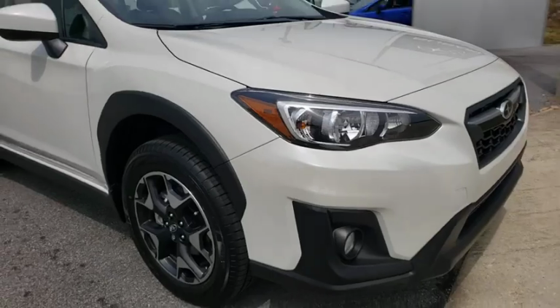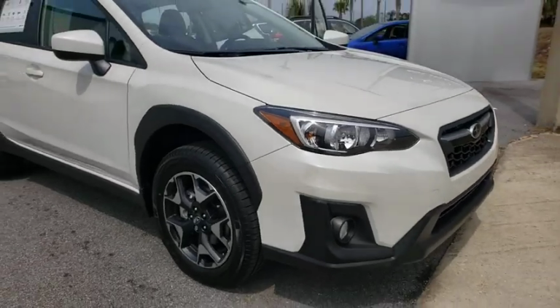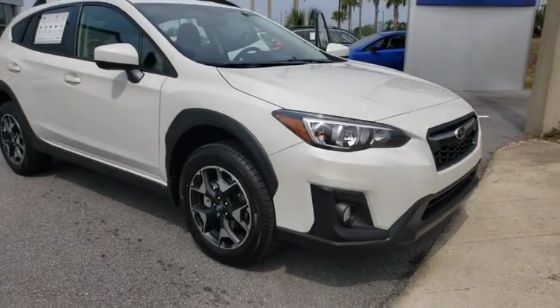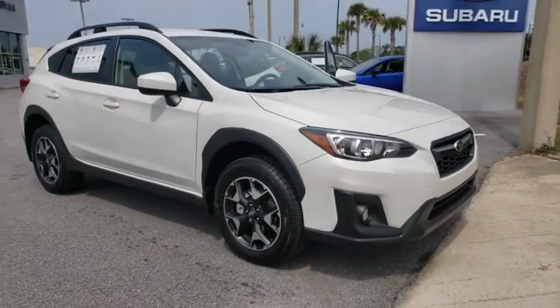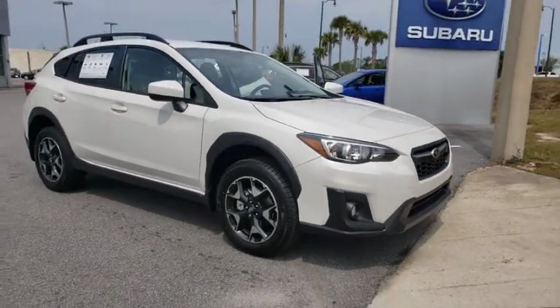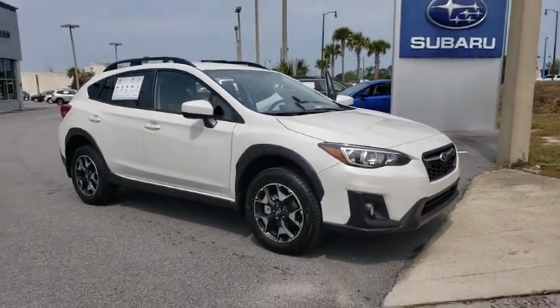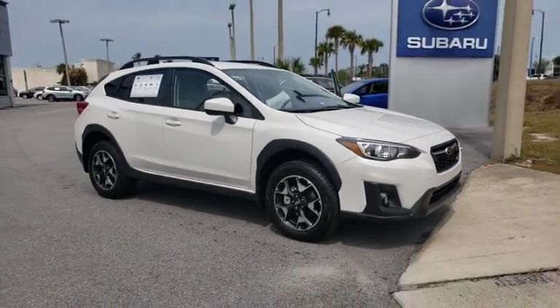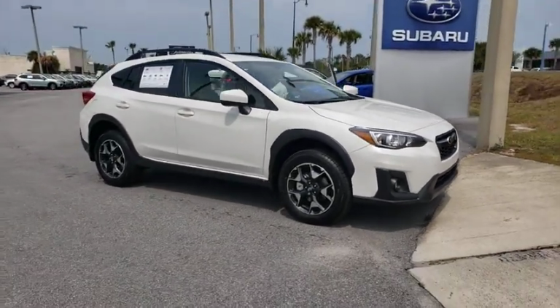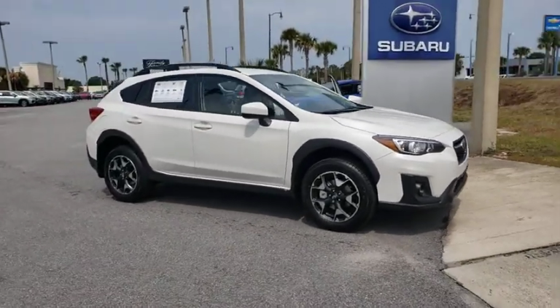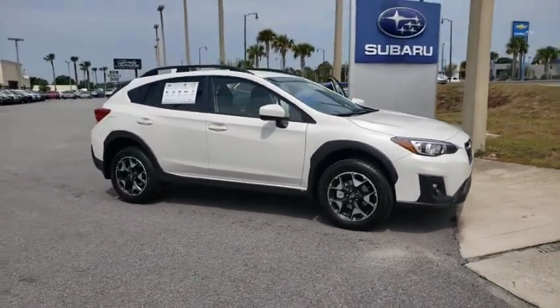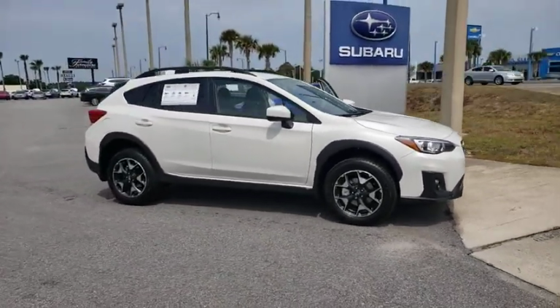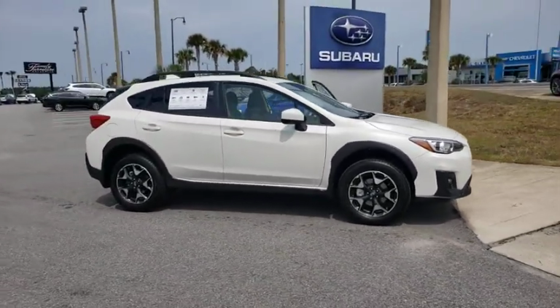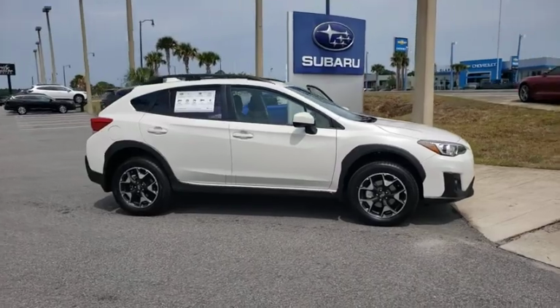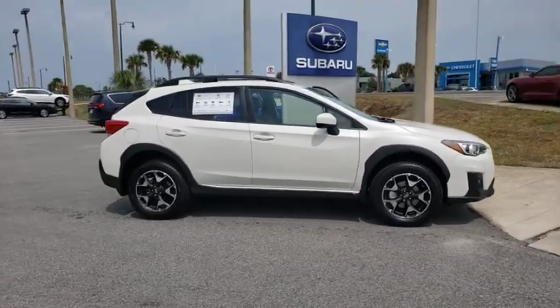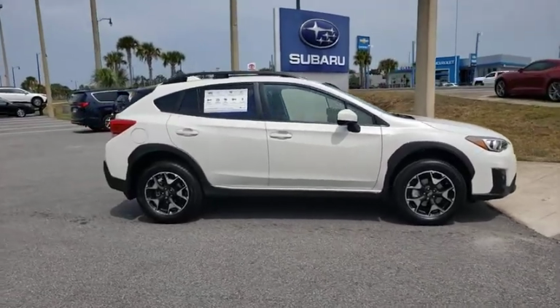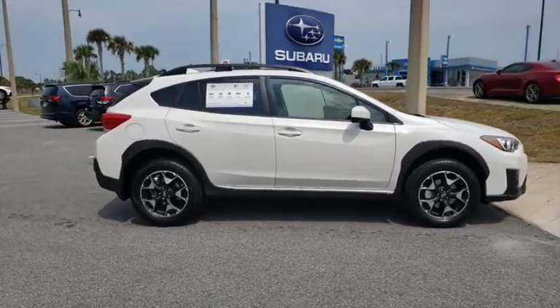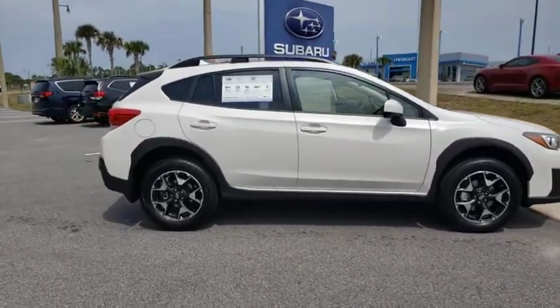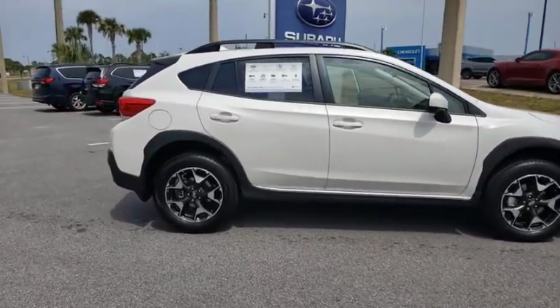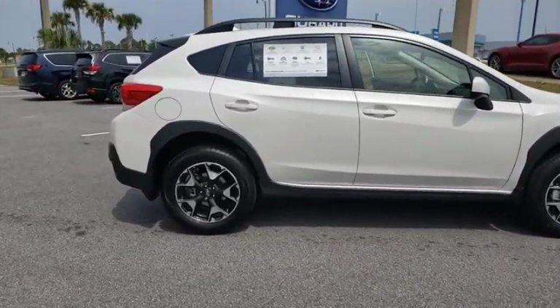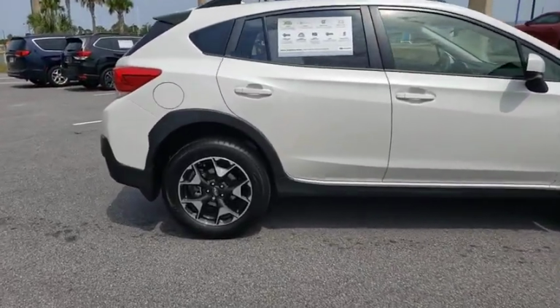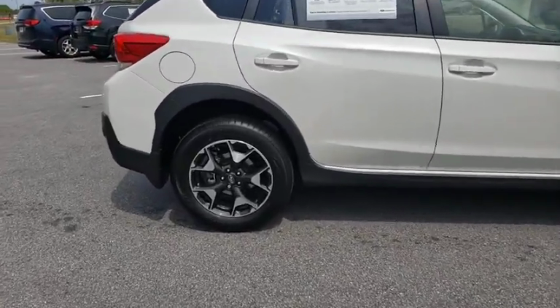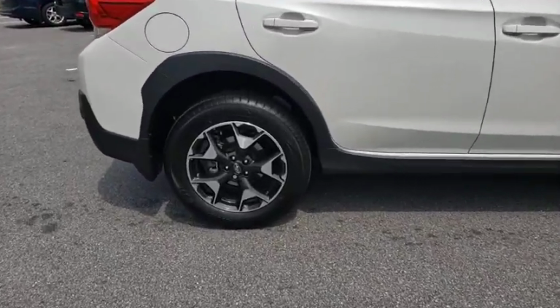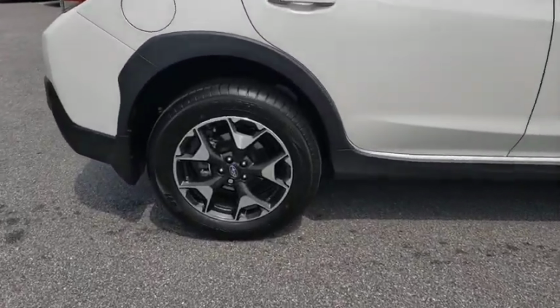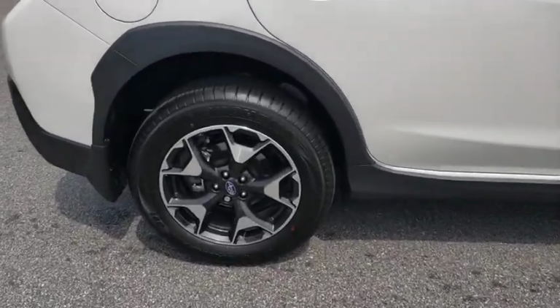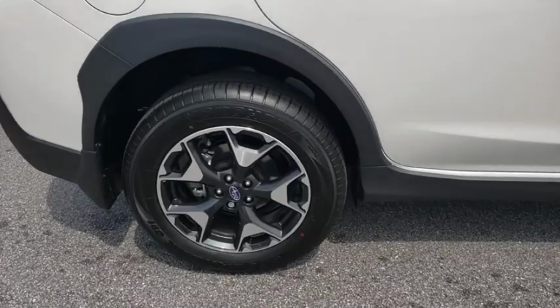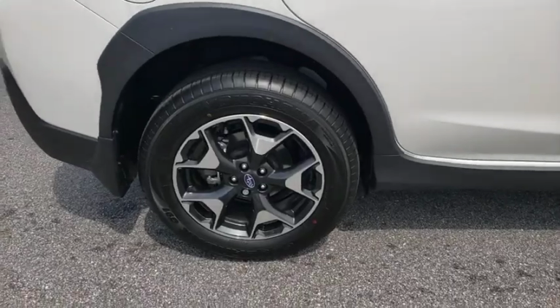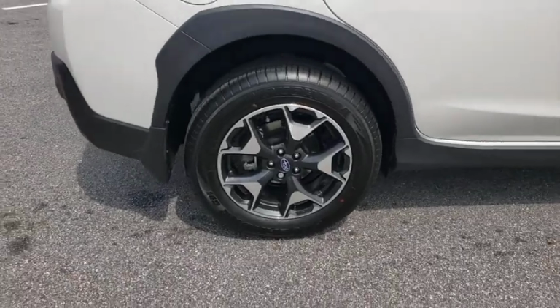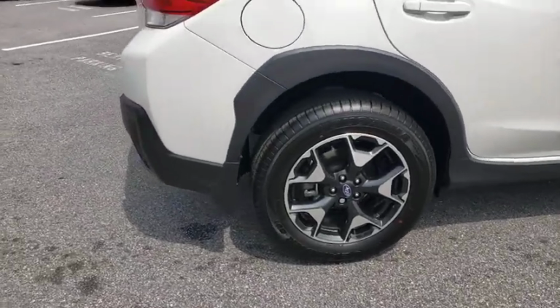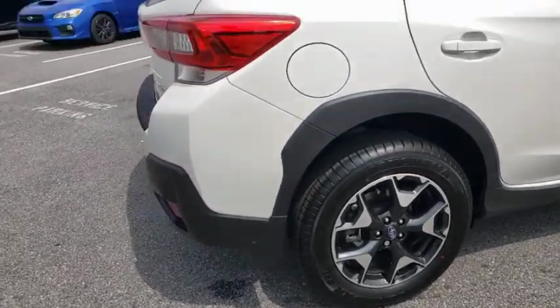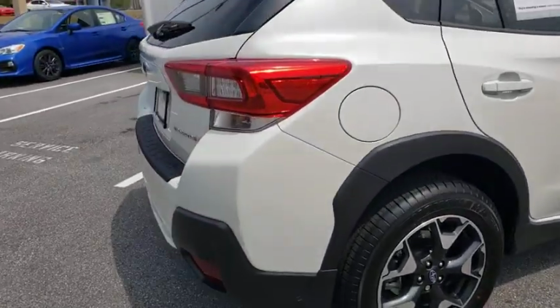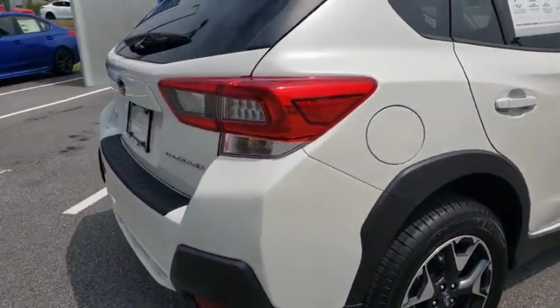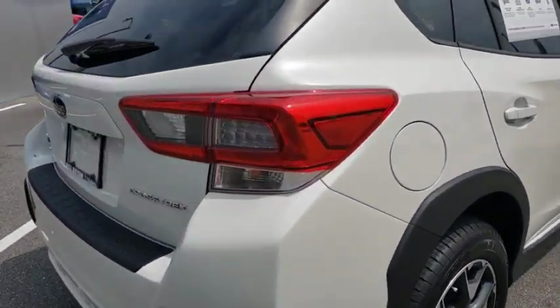Looking for the right vehicle? Check out the 2020 Subaru XV Crosstrek. This all-new four-door crossover by Subaru fills that spot for a vehicle with true outdoor capabilities, which is comfortably at home driving to soccer practice, too.